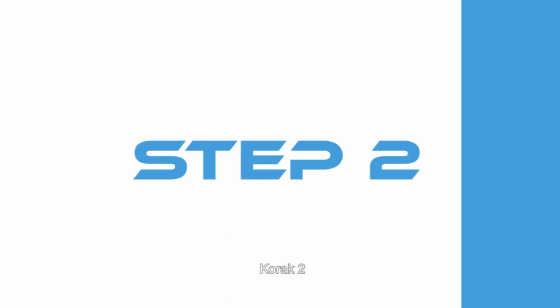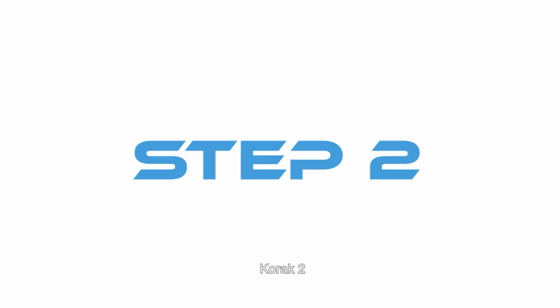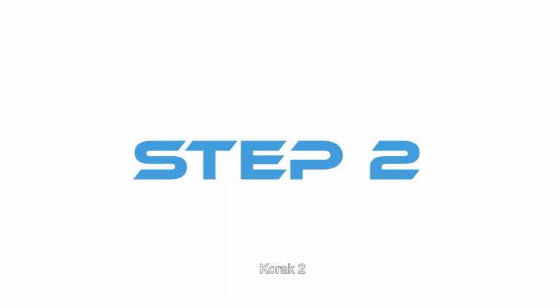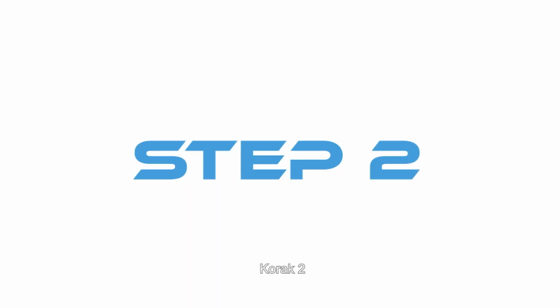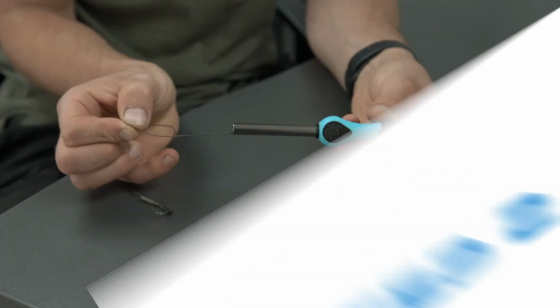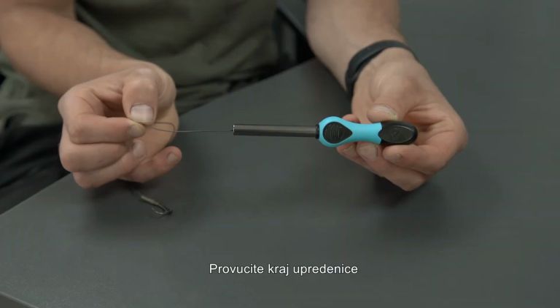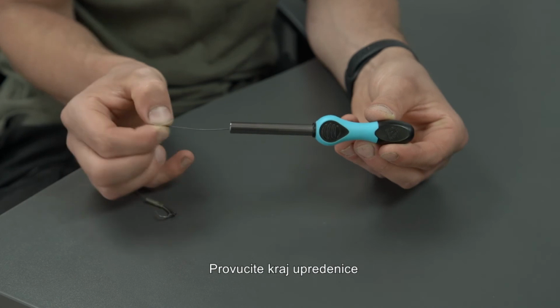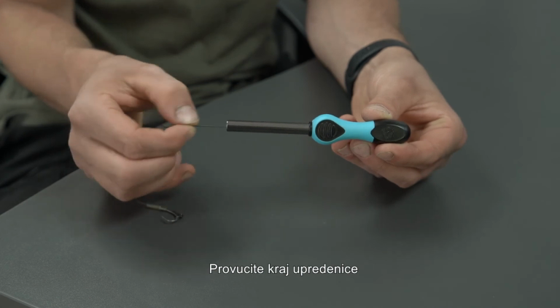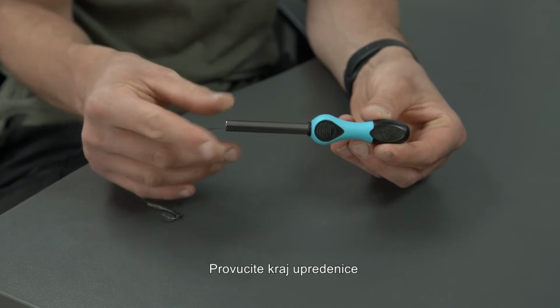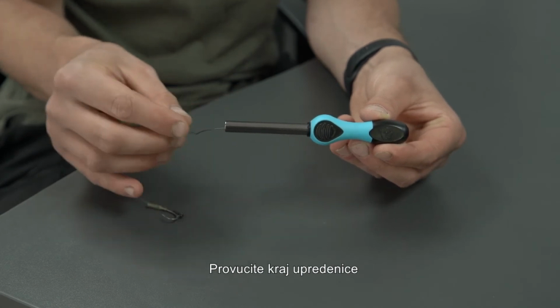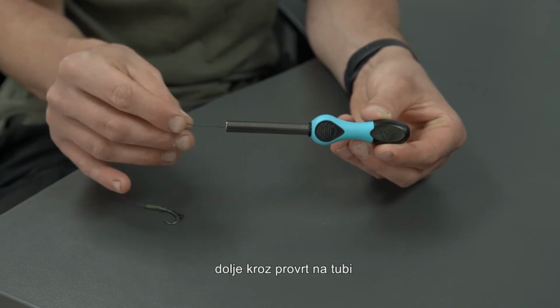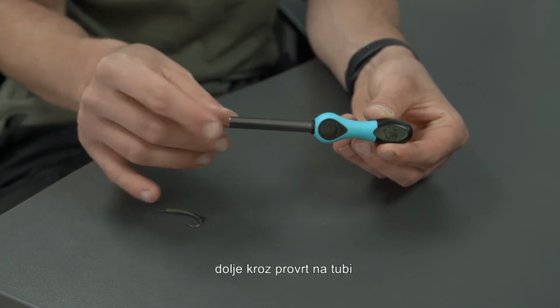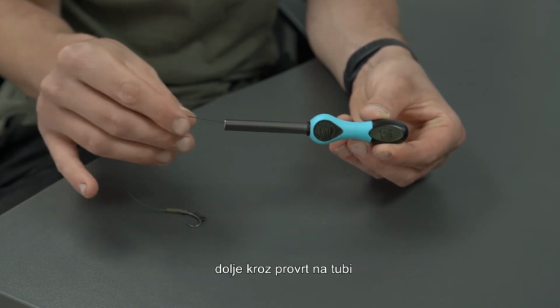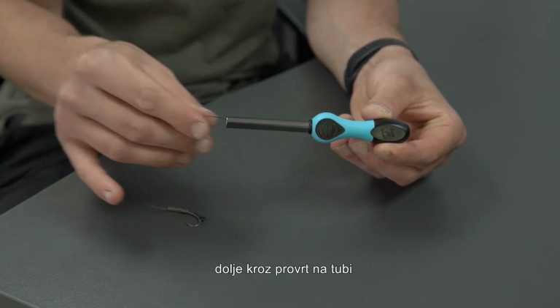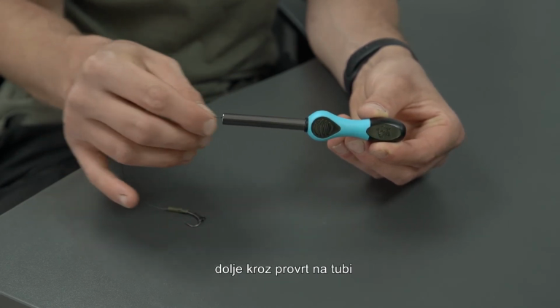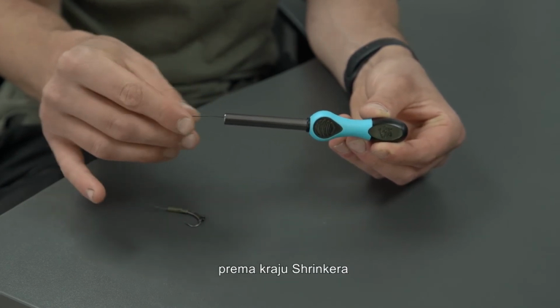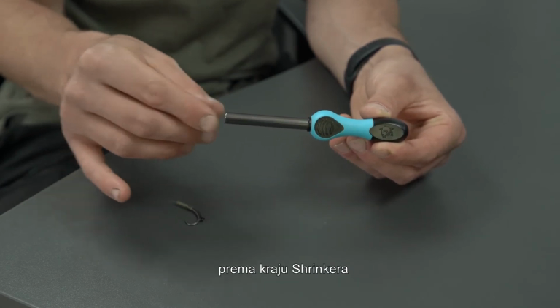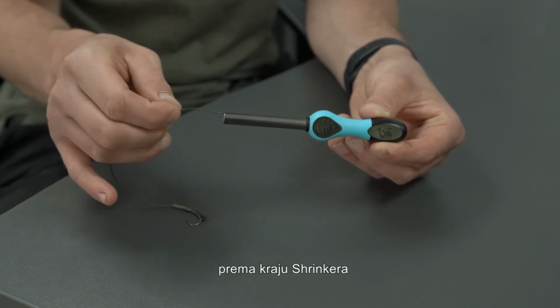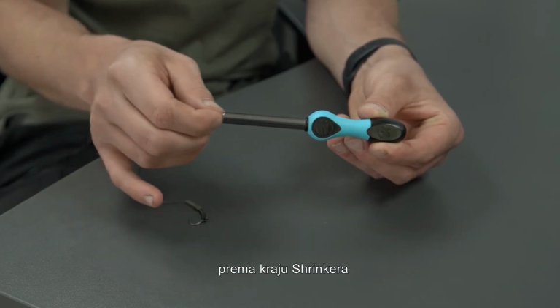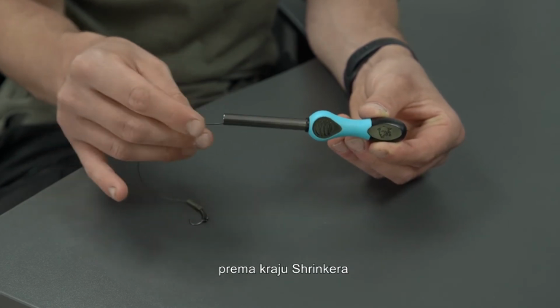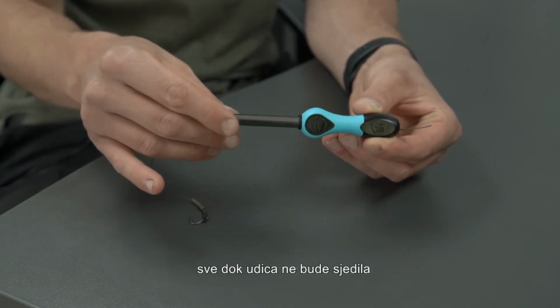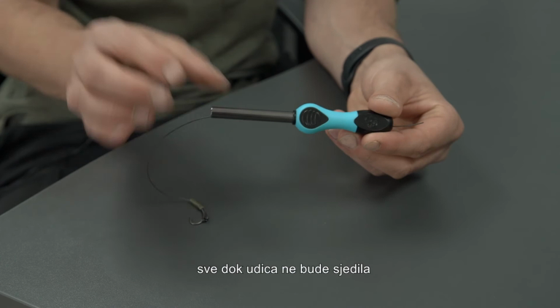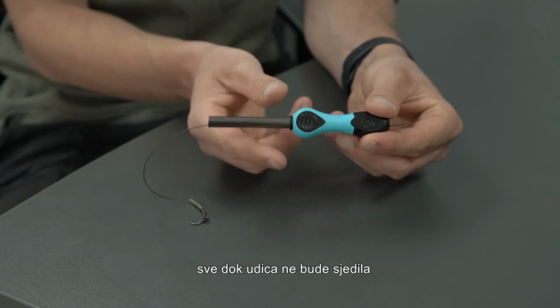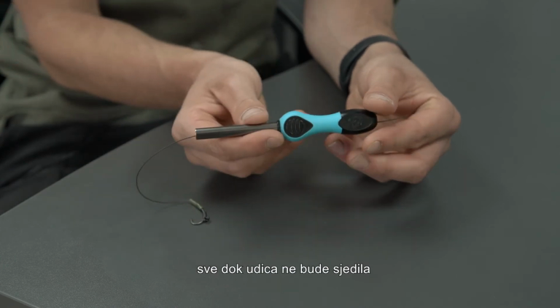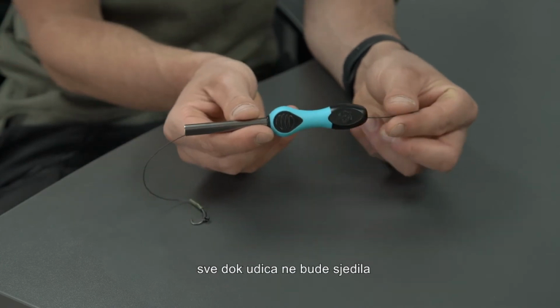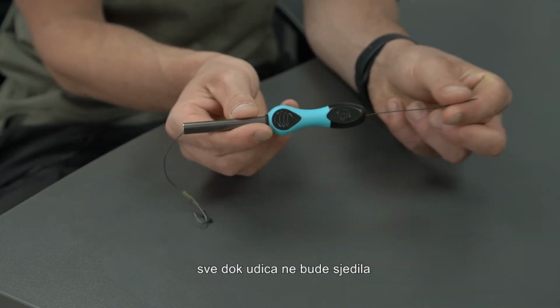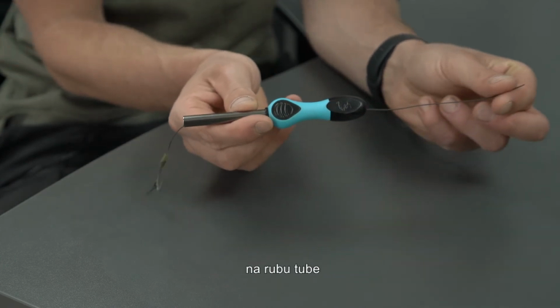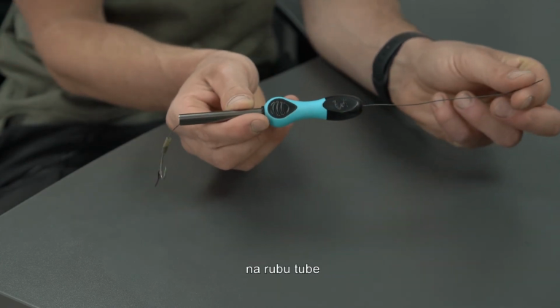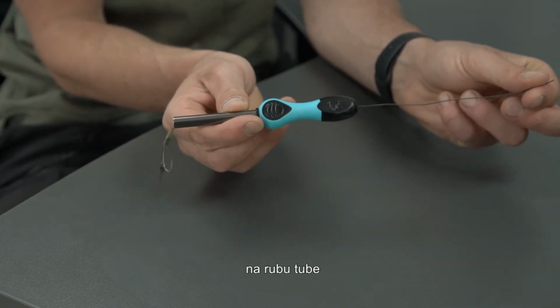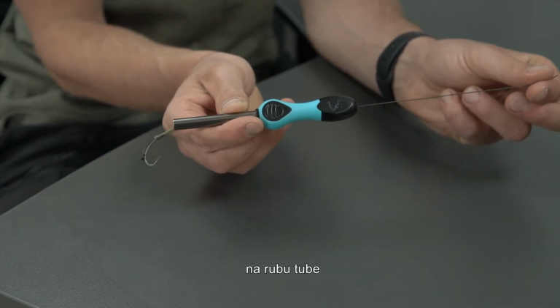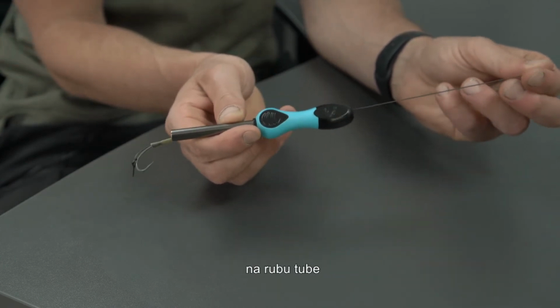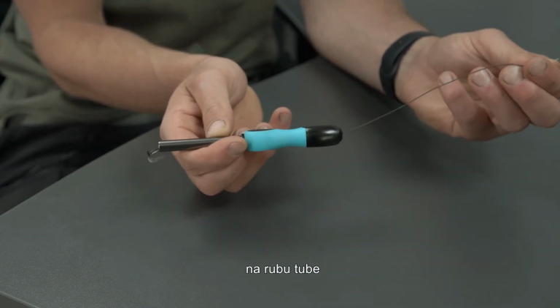Step two: feed the tag end of your hook link down through the brass tube and out the bottom of the Shrinker until the bend of the hook is flush to the end of the brass tube.